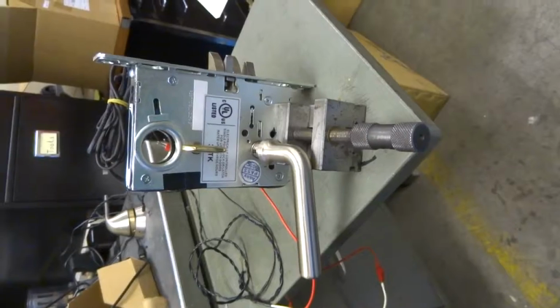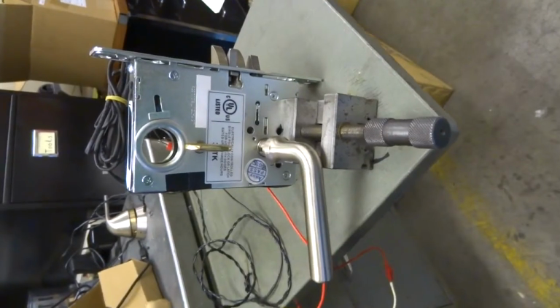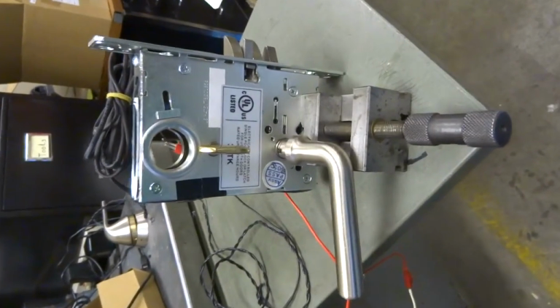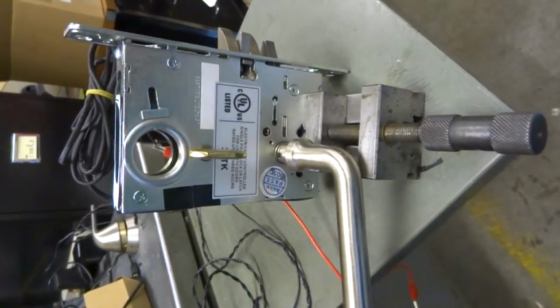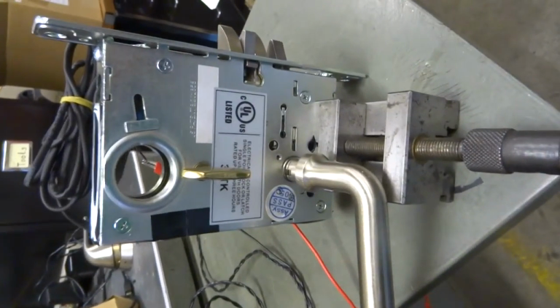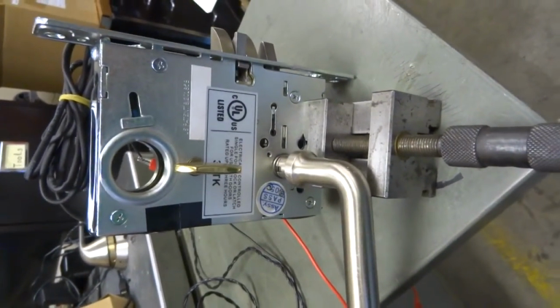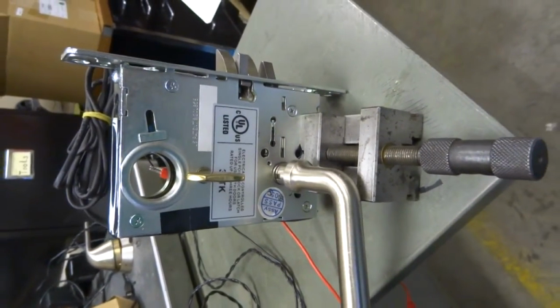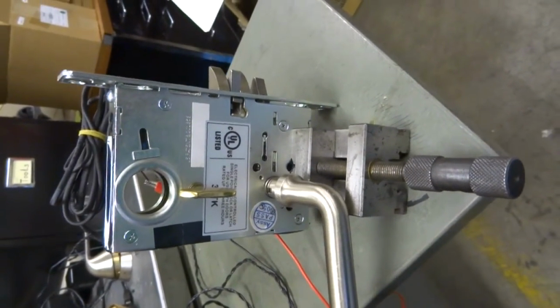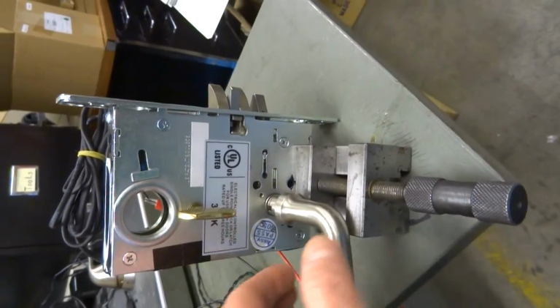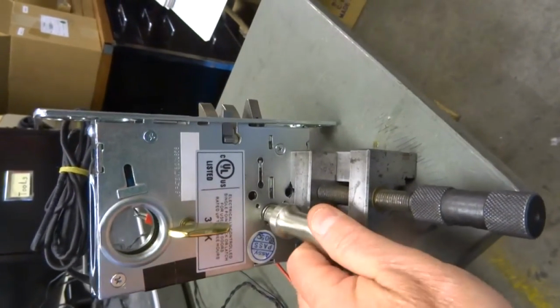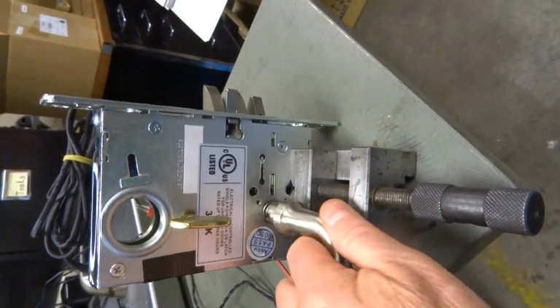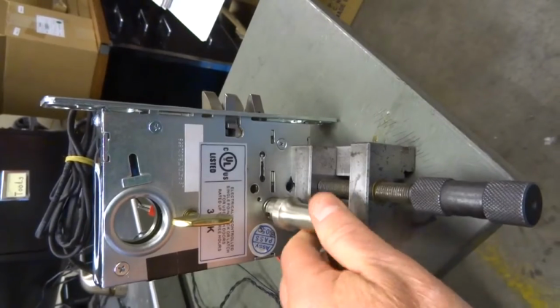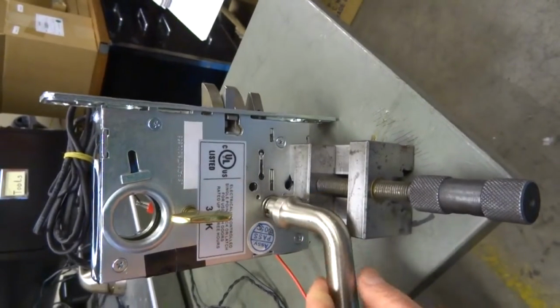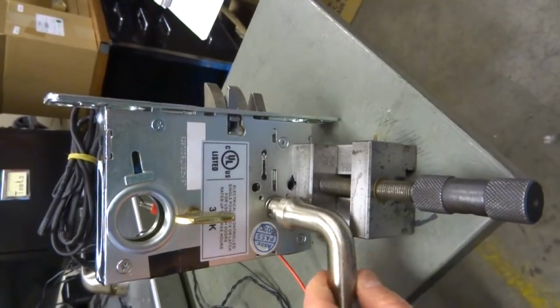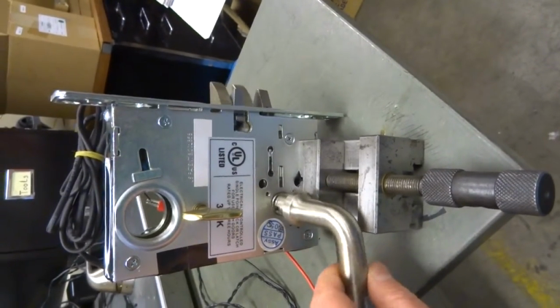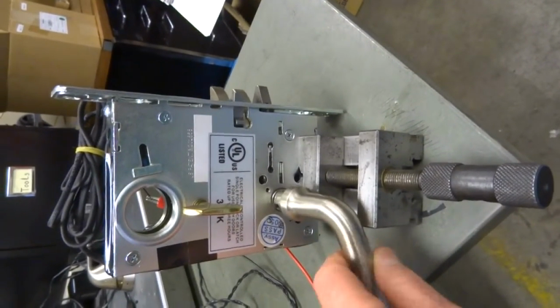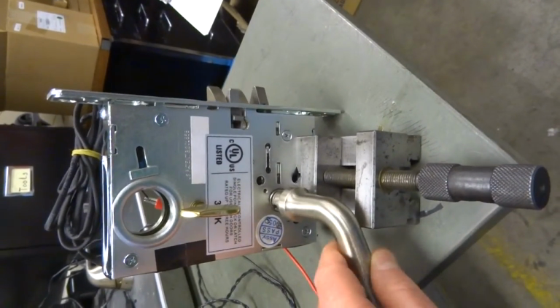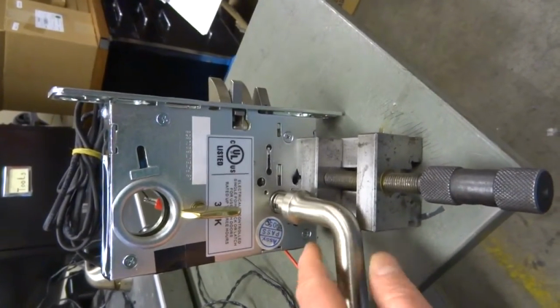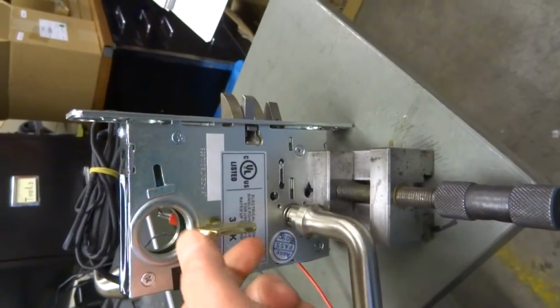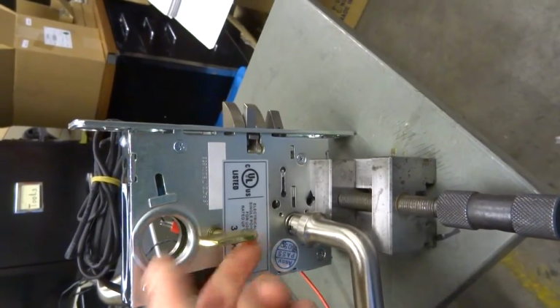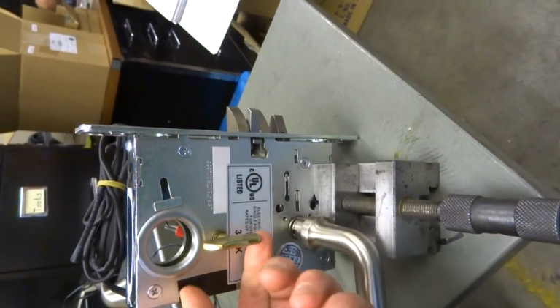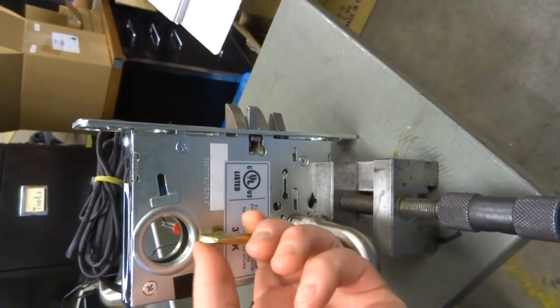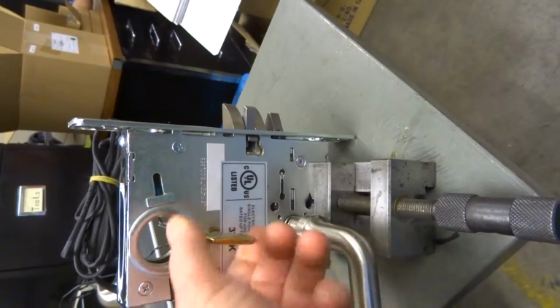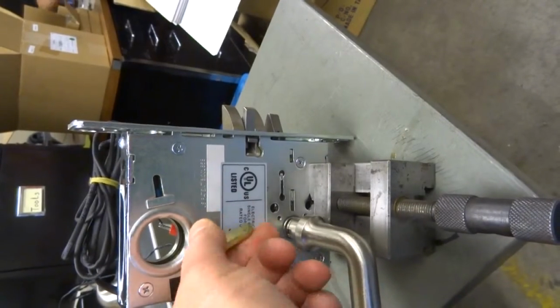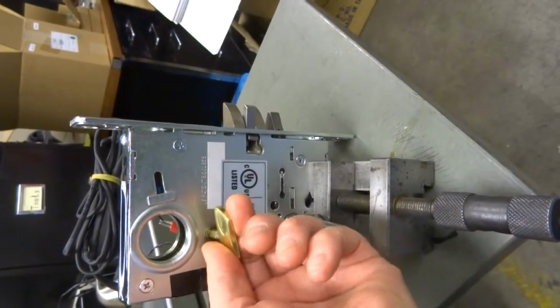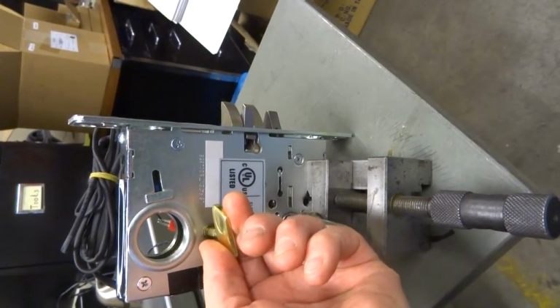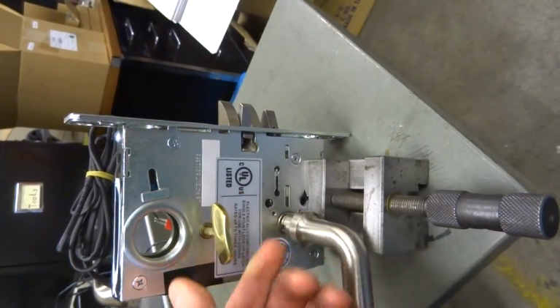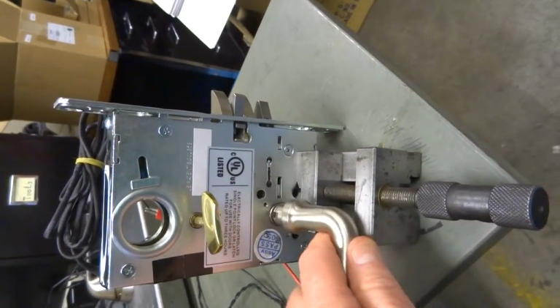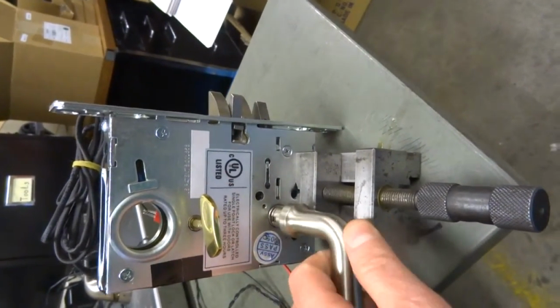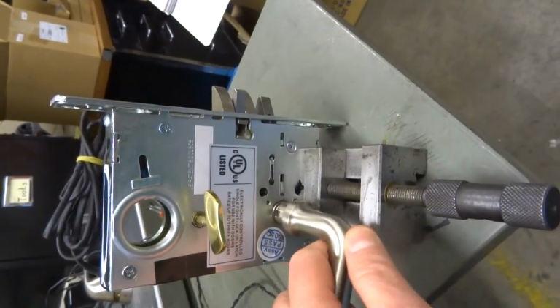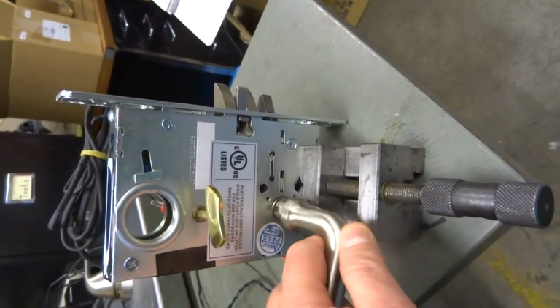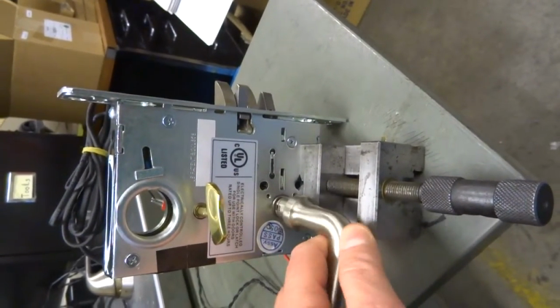This is the privacy lock shipped with the timer lock. Currently it's in the open state. It's powered up. If I go into the bathroom or whatever and rotate the thumb turn, it's locked up.